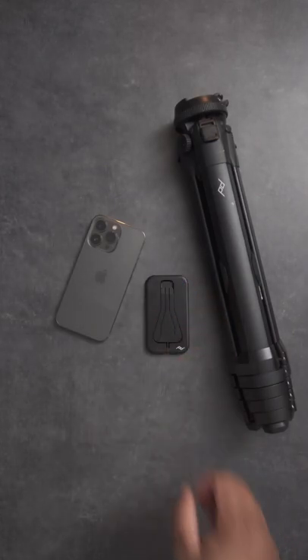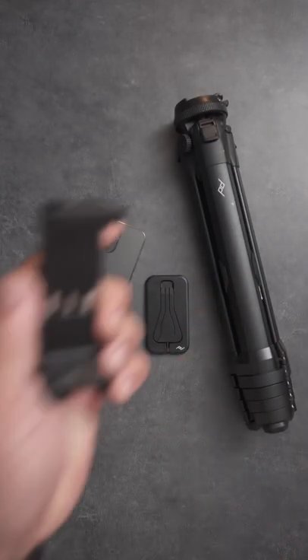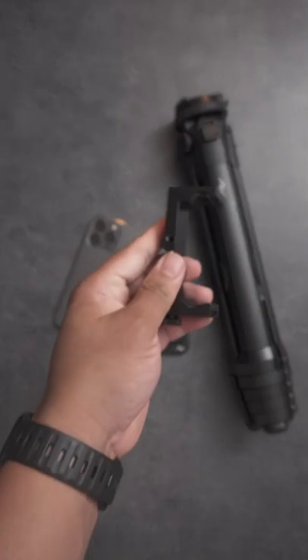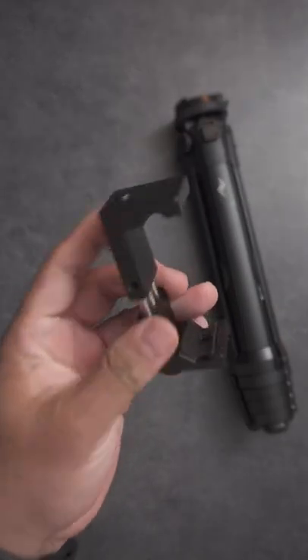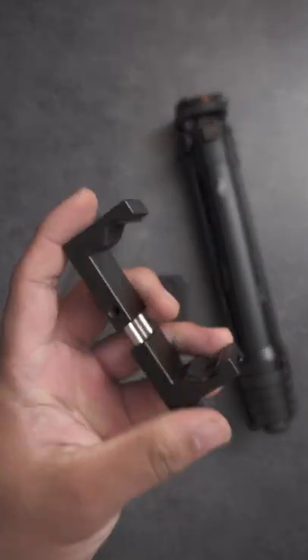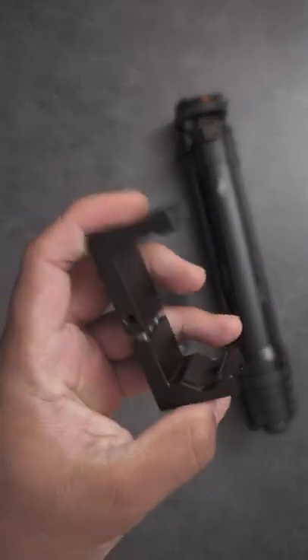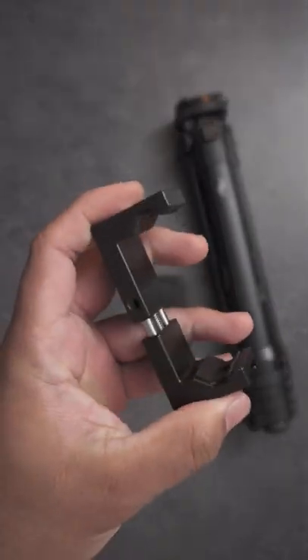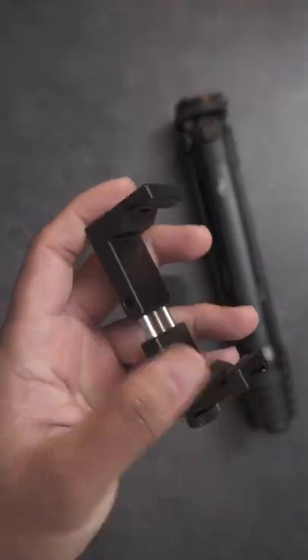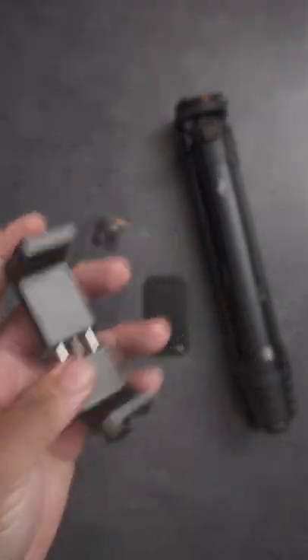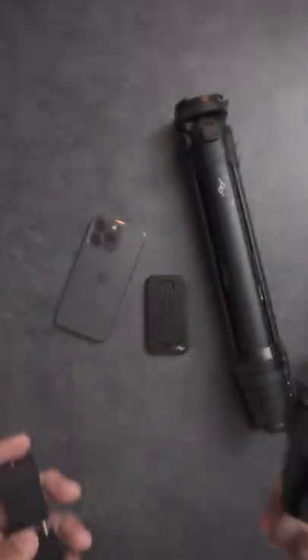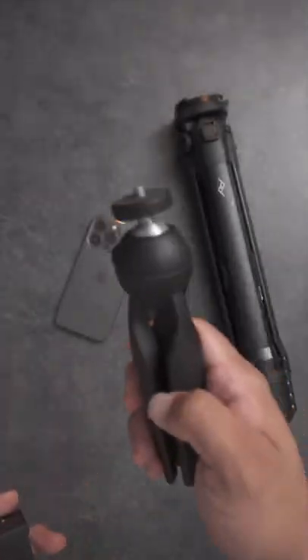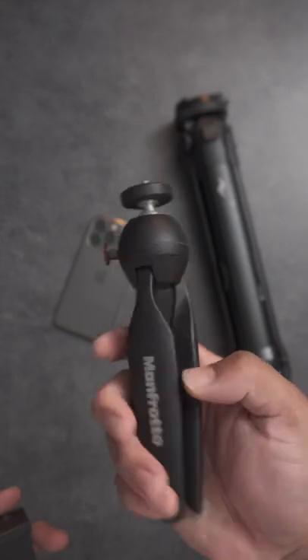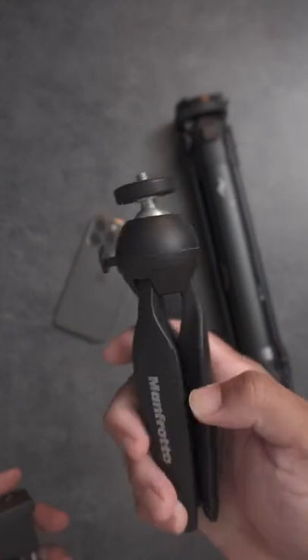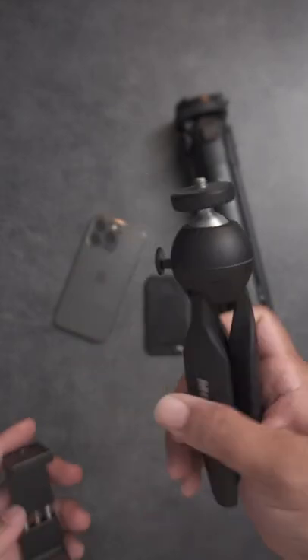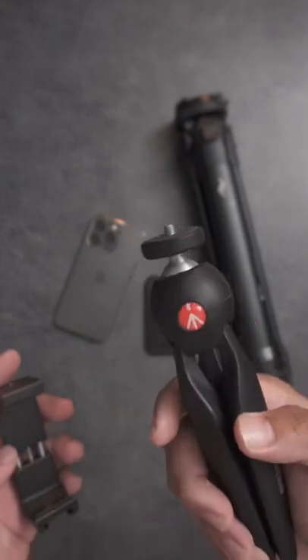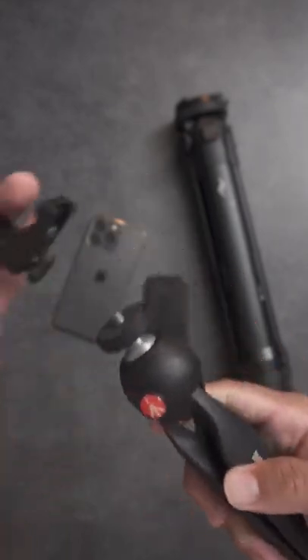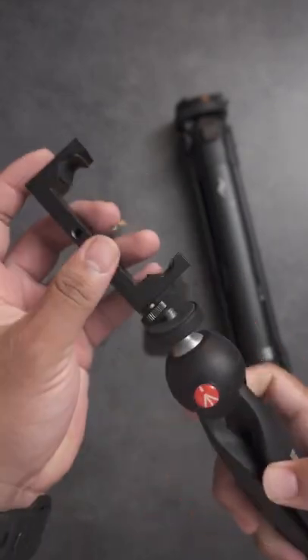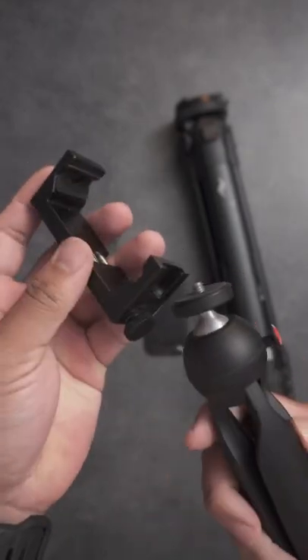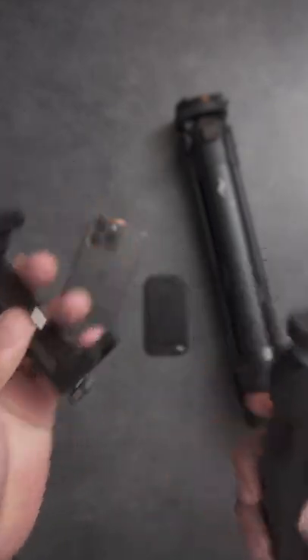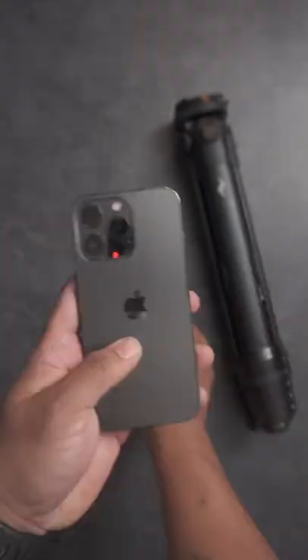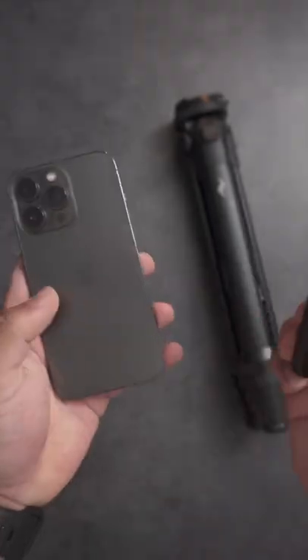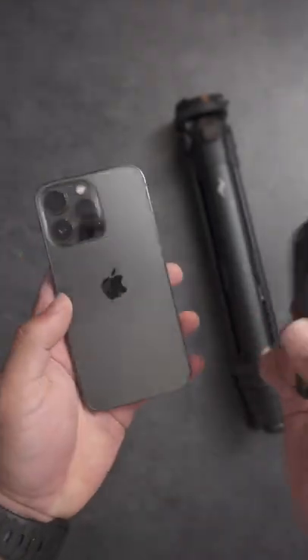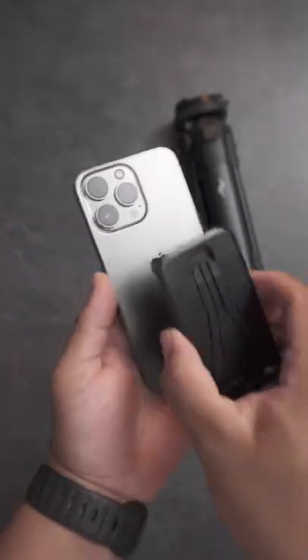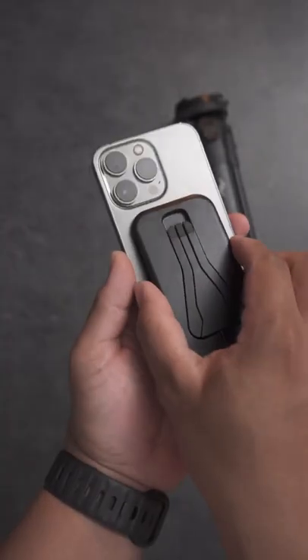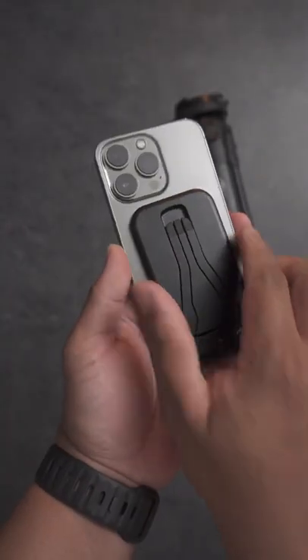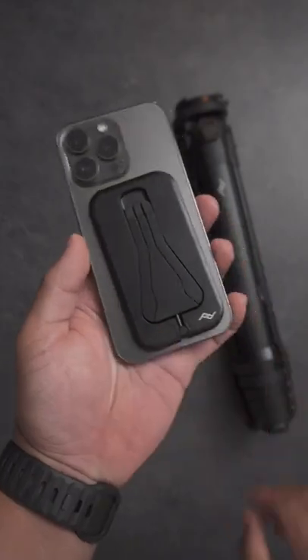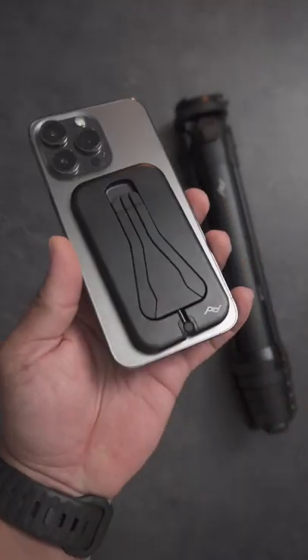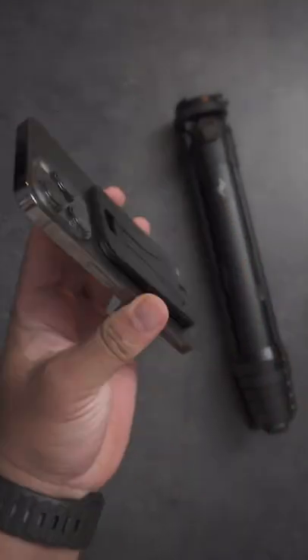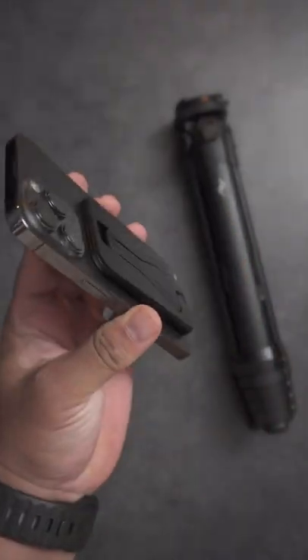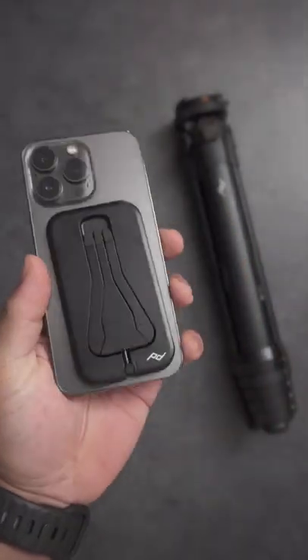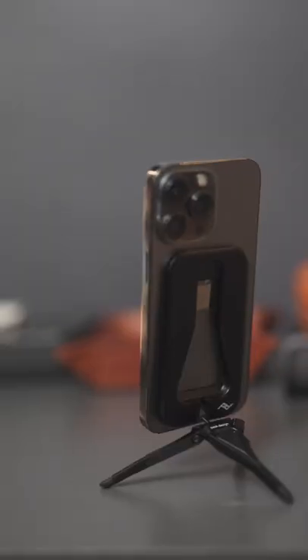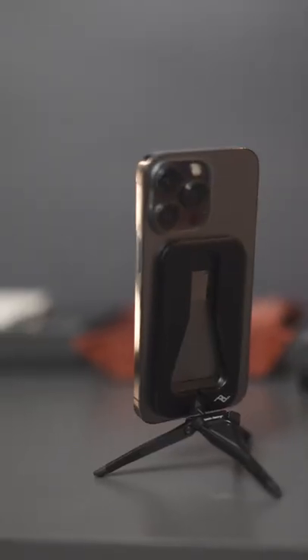Normally when we want to use our phone on a tripod we use this and this, but it usually takes a bit of space. That's where the pig design mobile tripod comes in — it attaches to your phone via MagSafe.